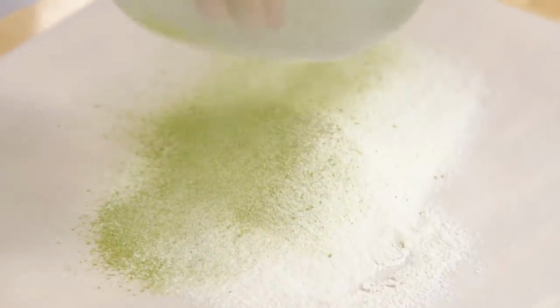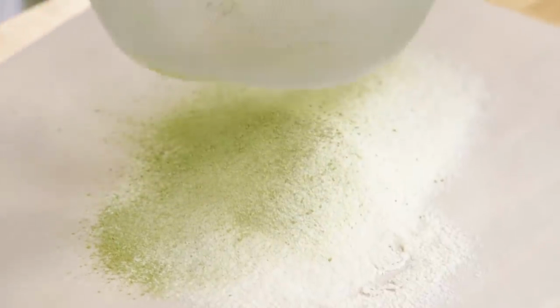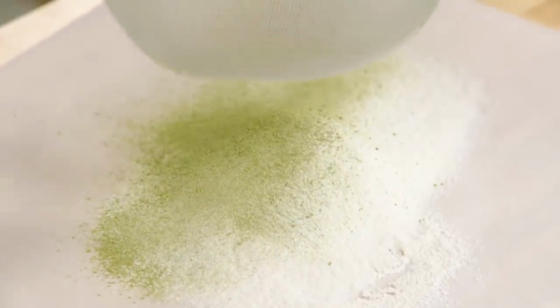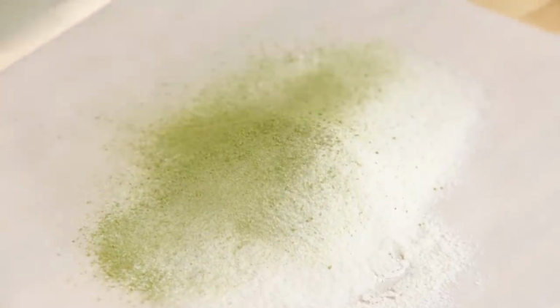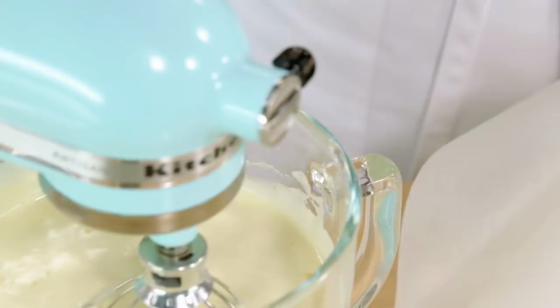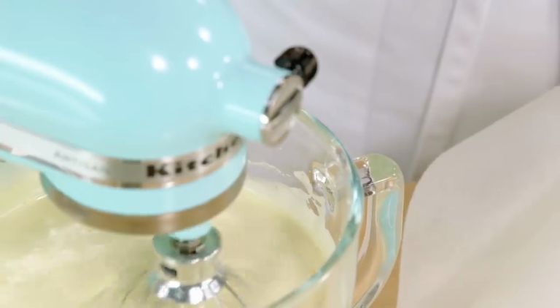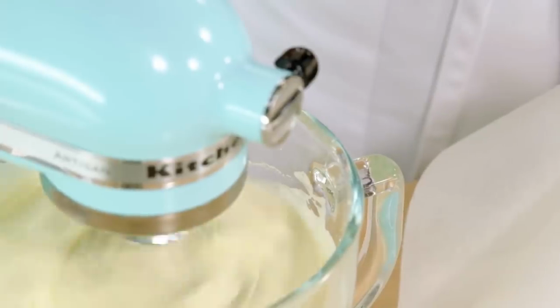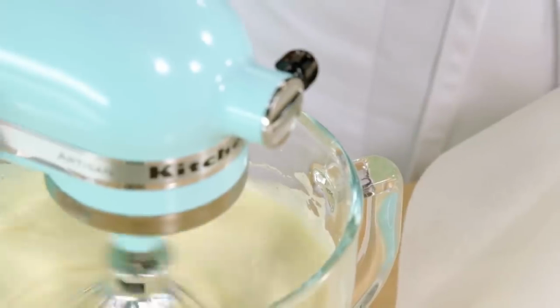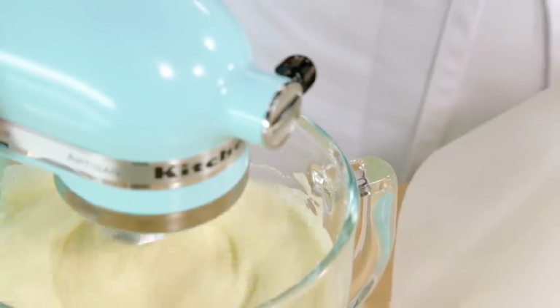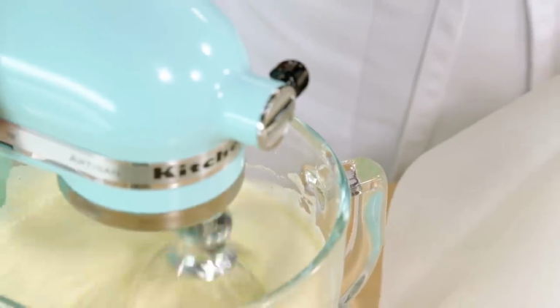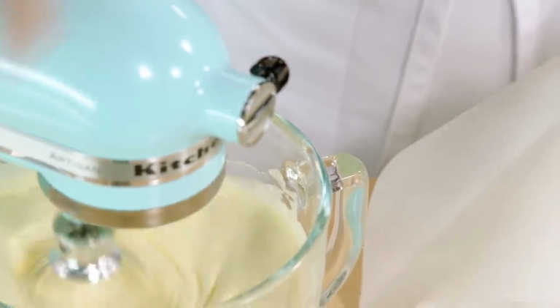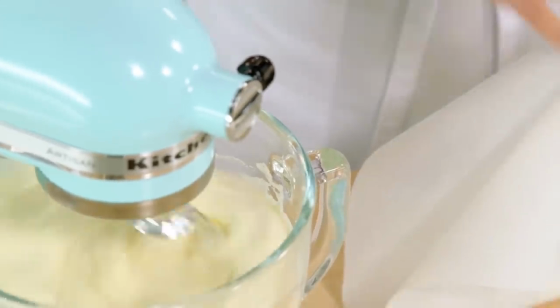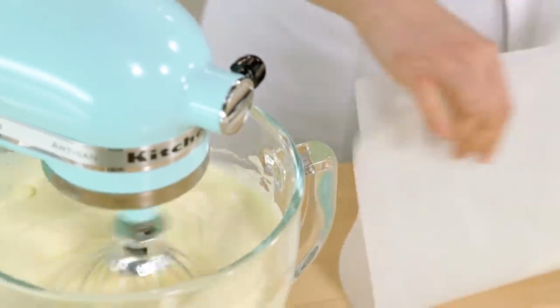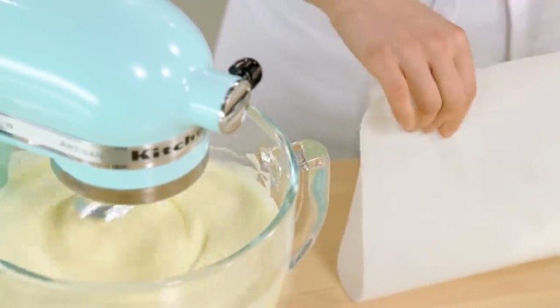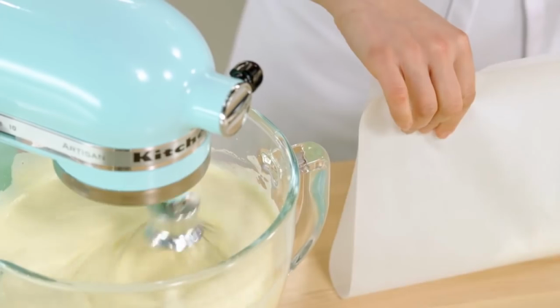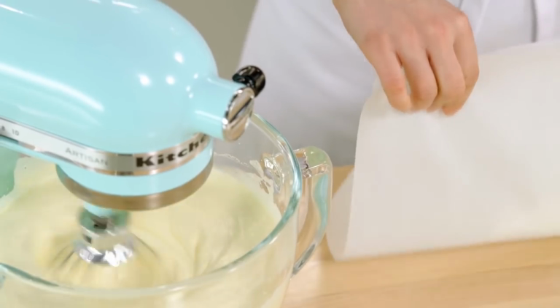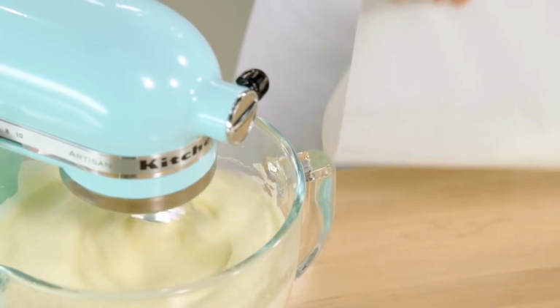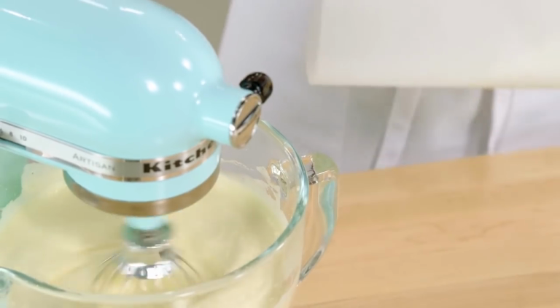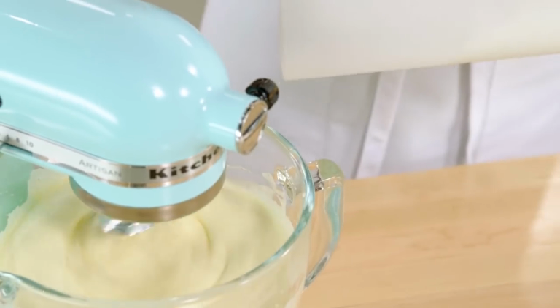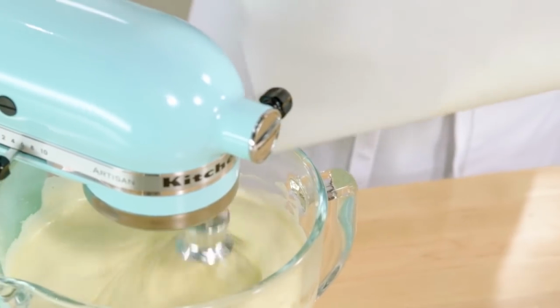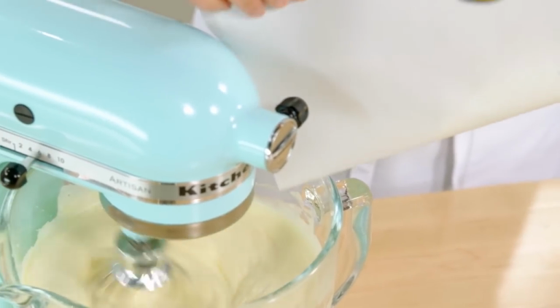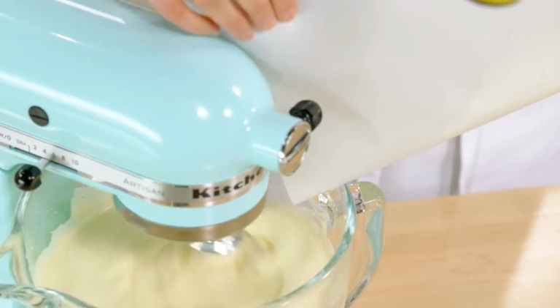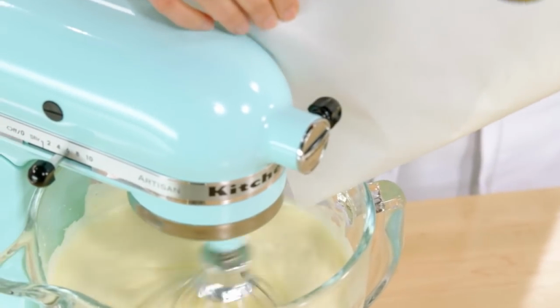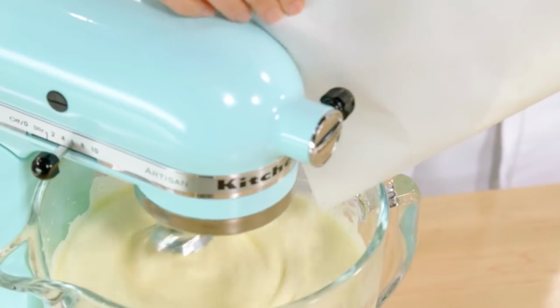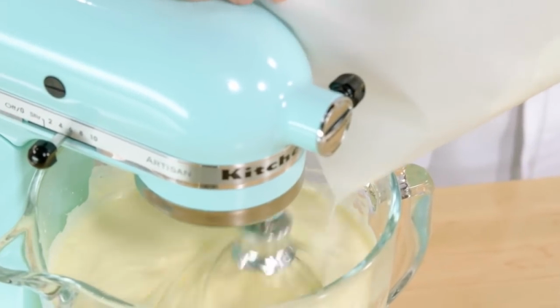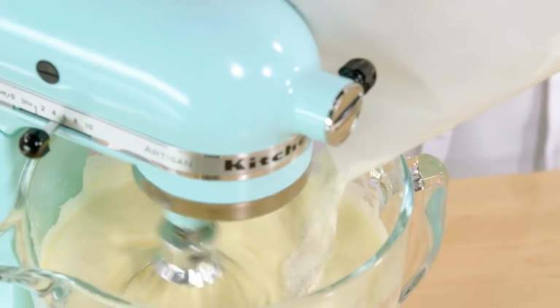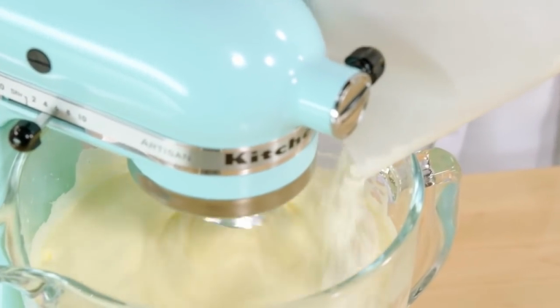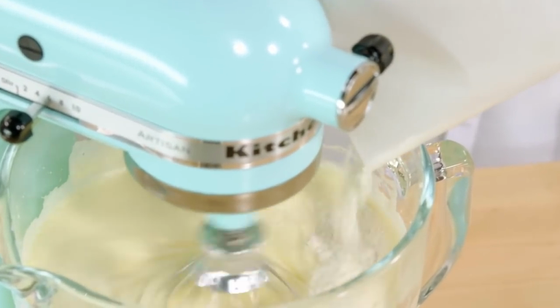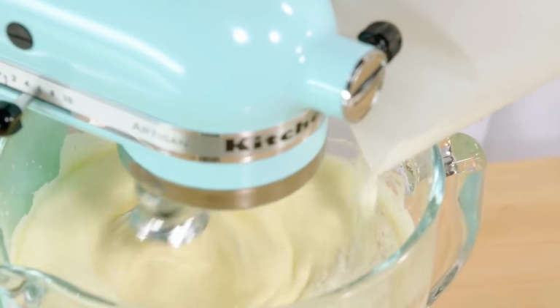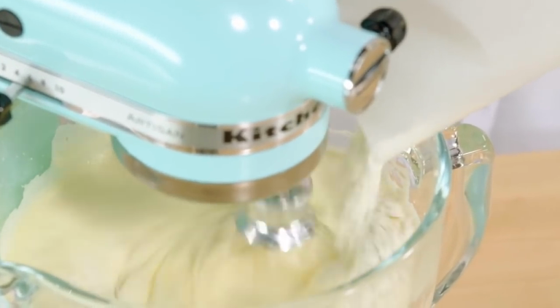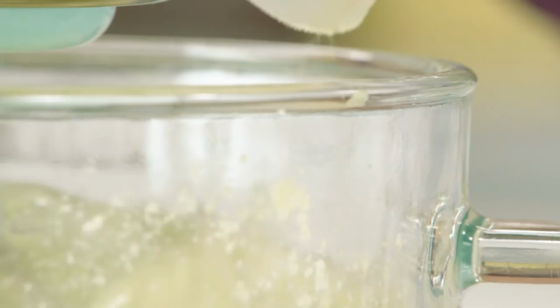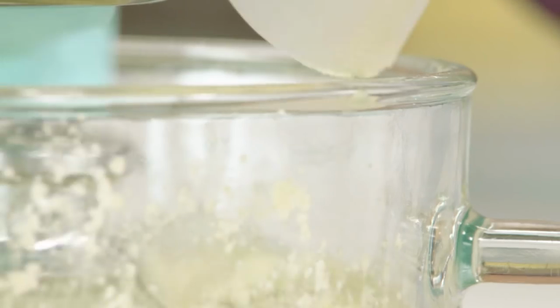On low speed, I can gradually add the flour and let the whip attachment of the mixer work in the flour evenly and with no lumps.